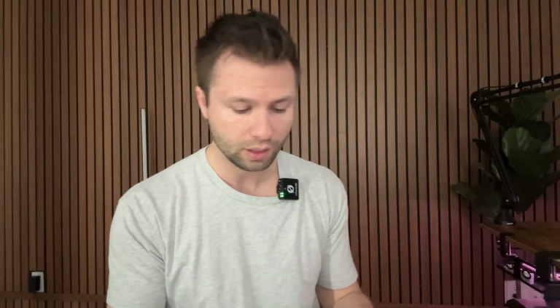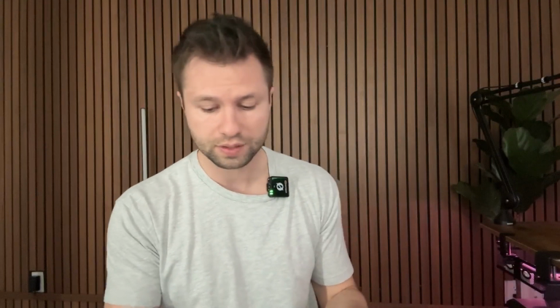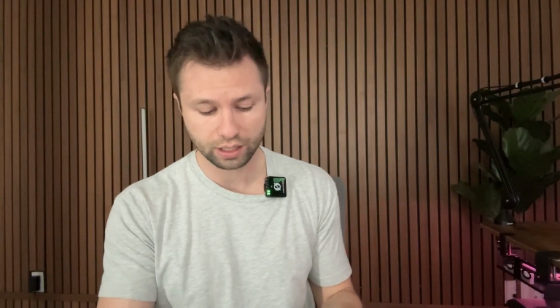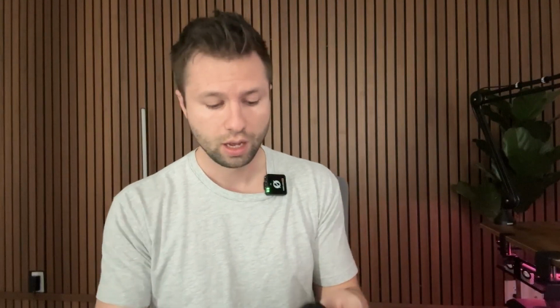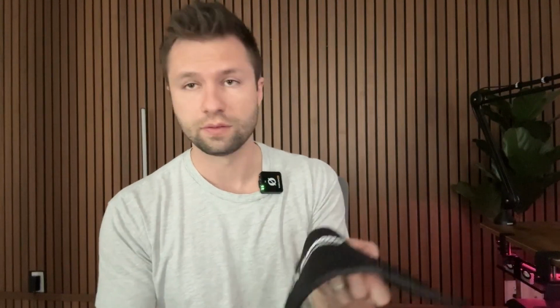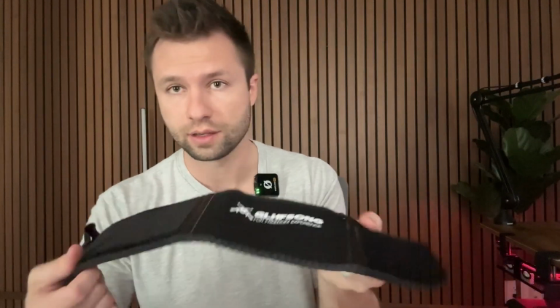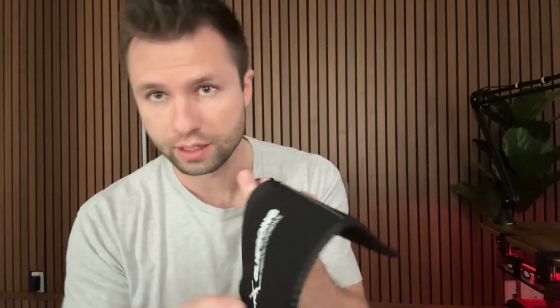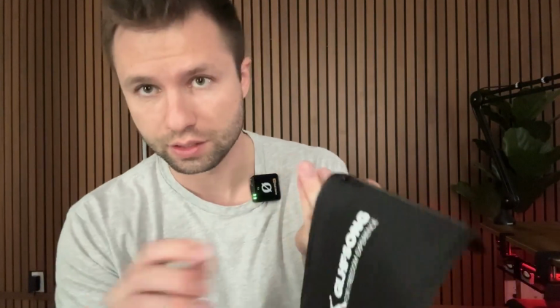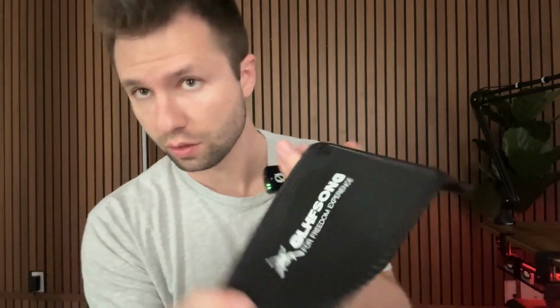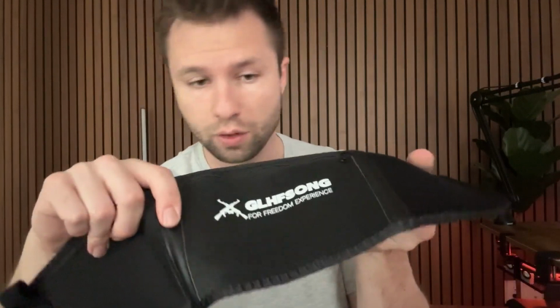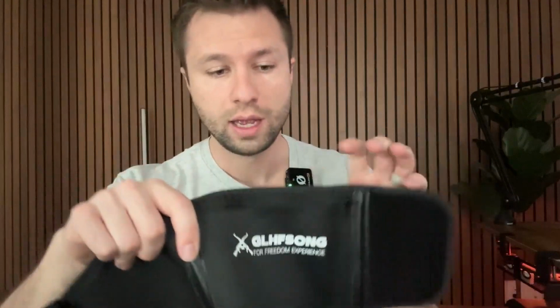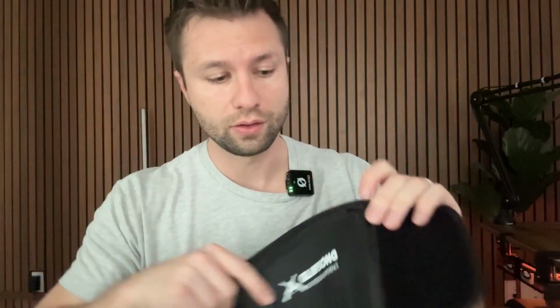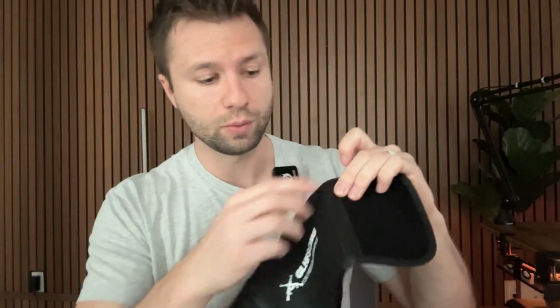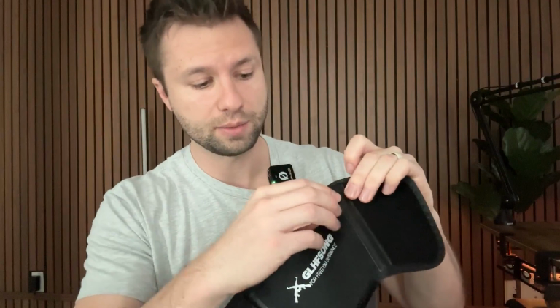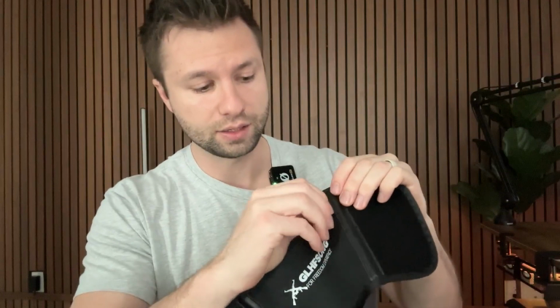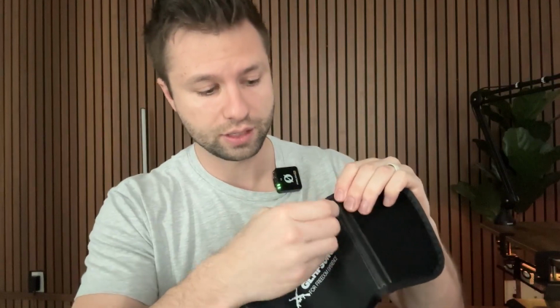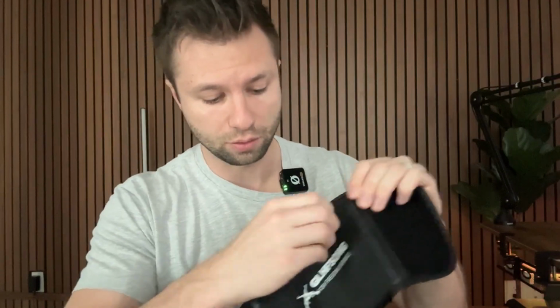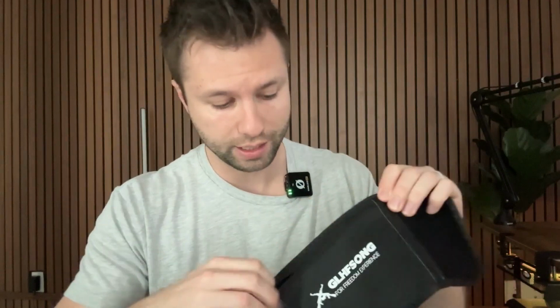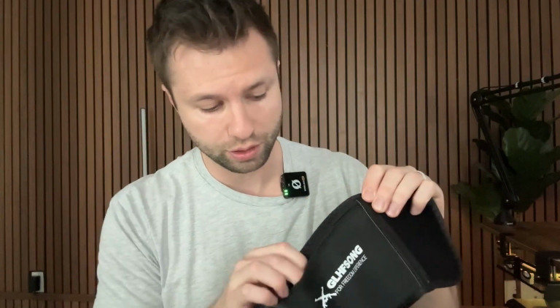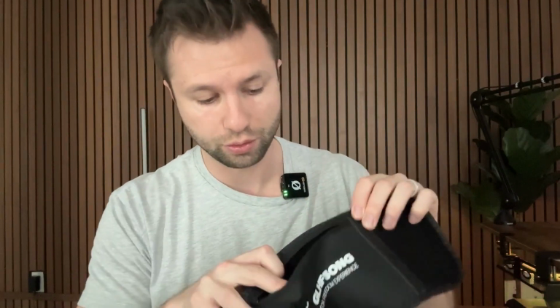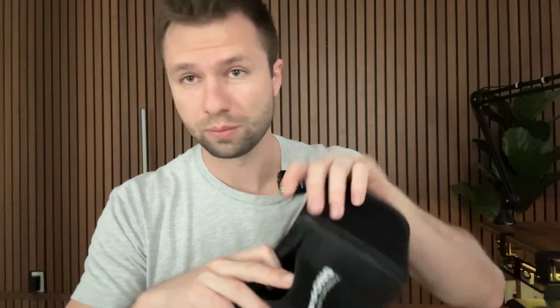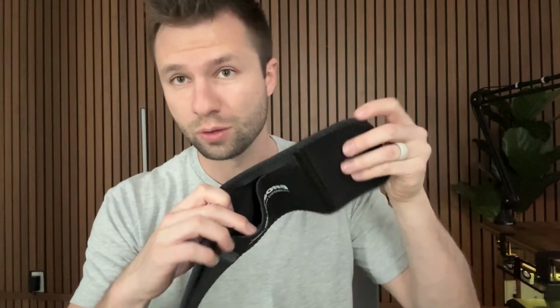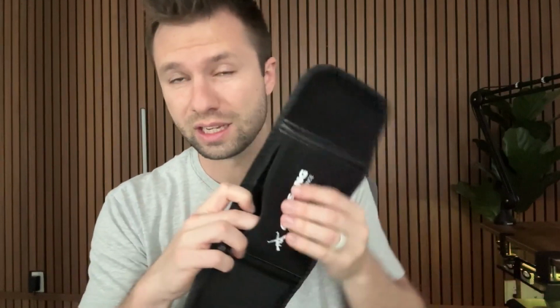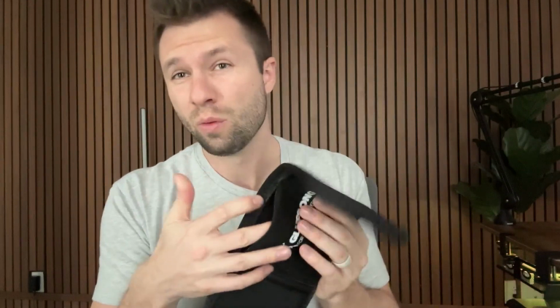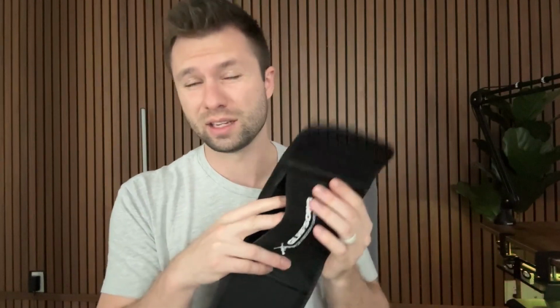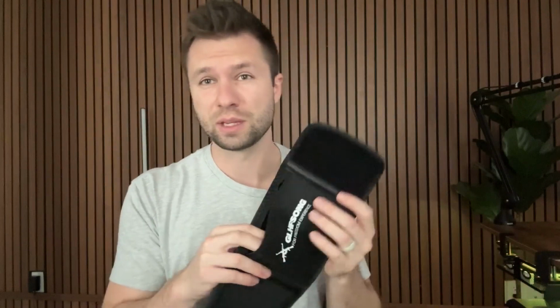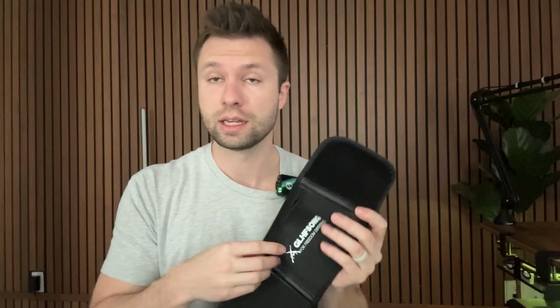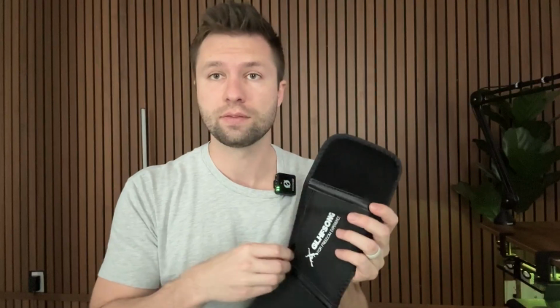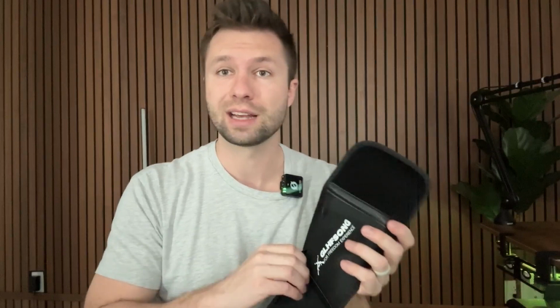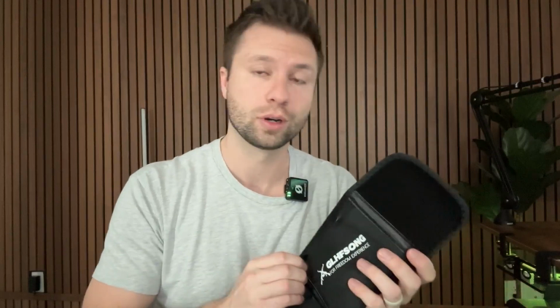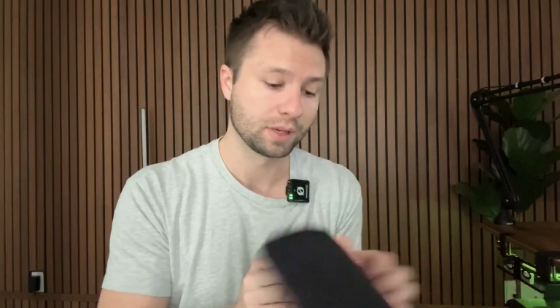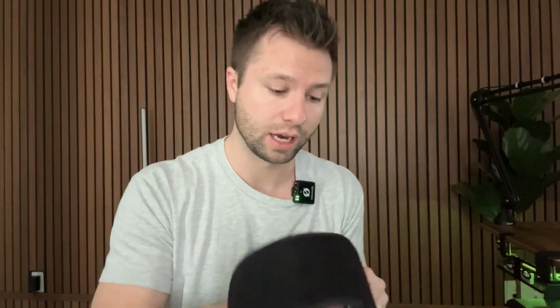At the front there is just the little logo, and what's nice about this is there's actually a little pocket where you could put your phone, keys, wallet, or something else inside there besides your concealed carry.